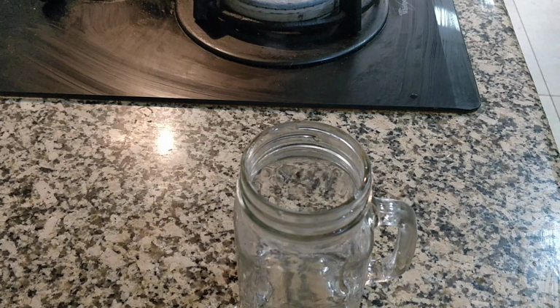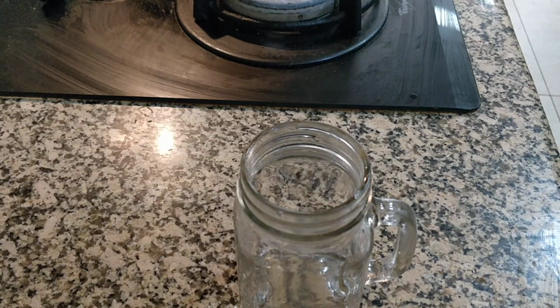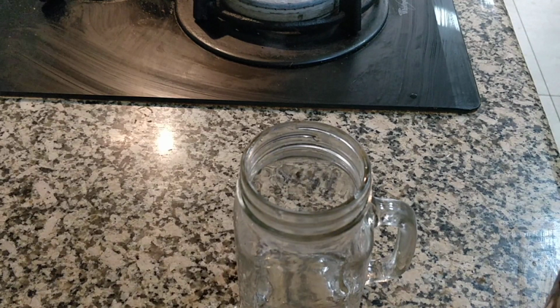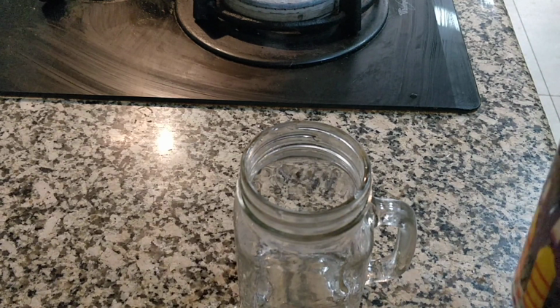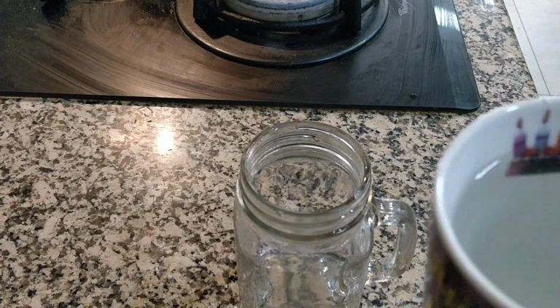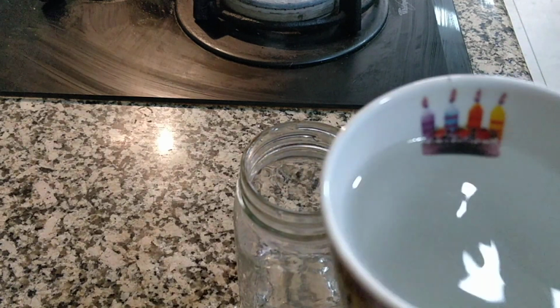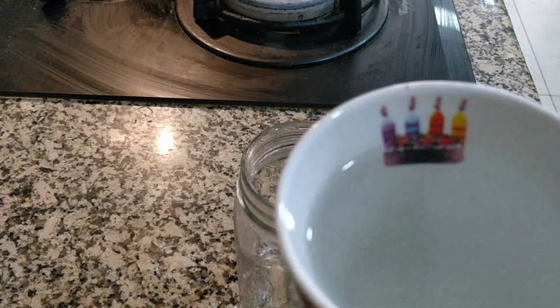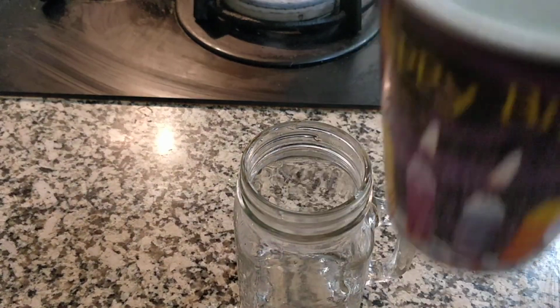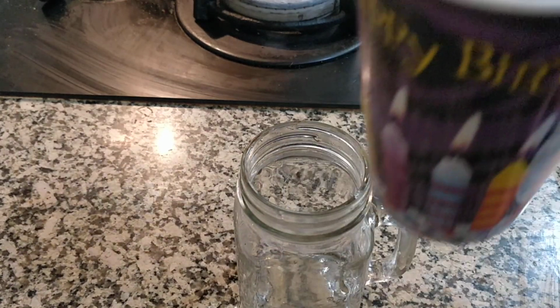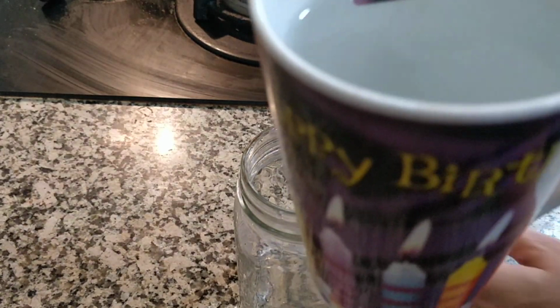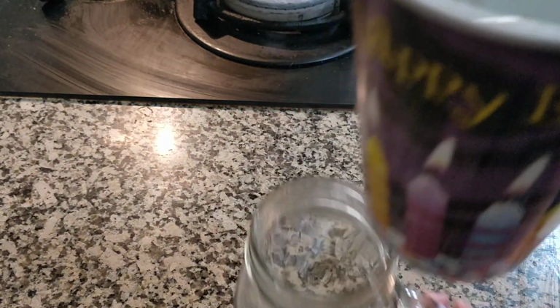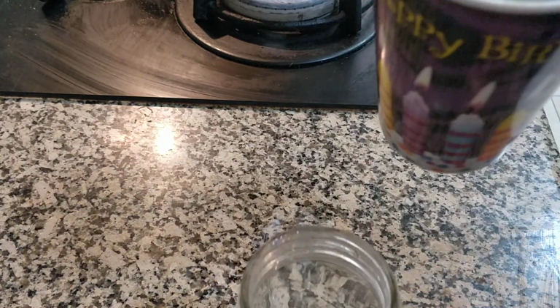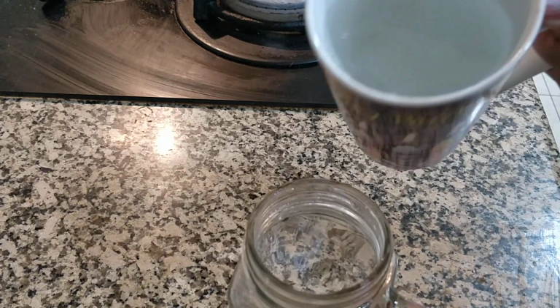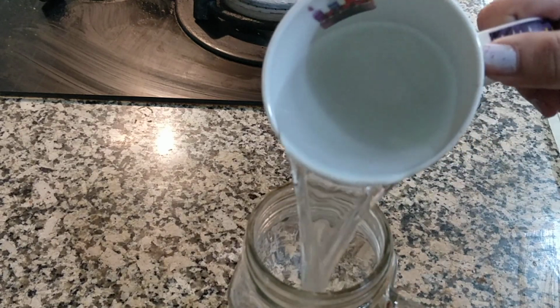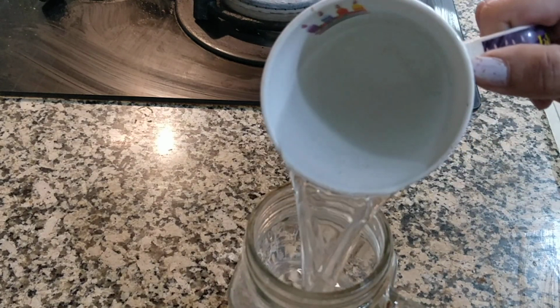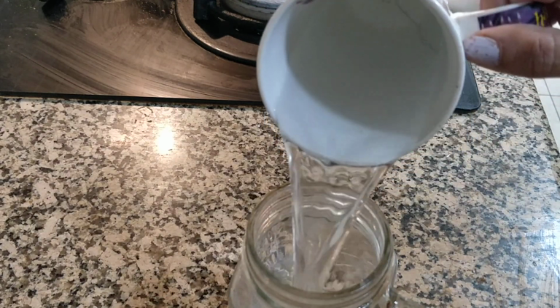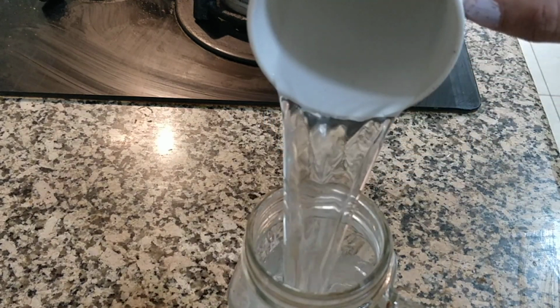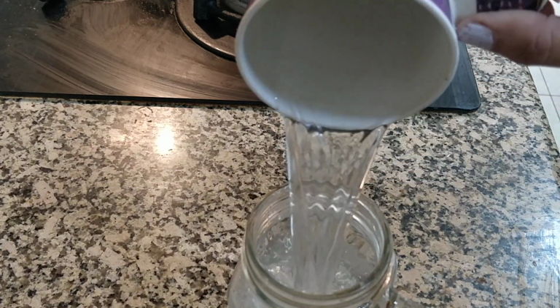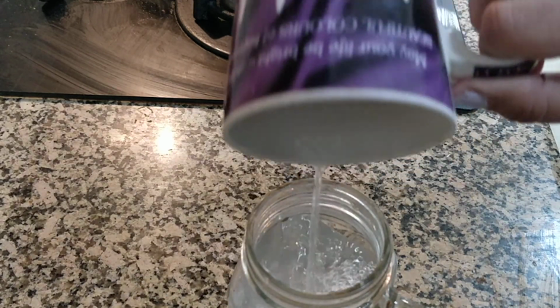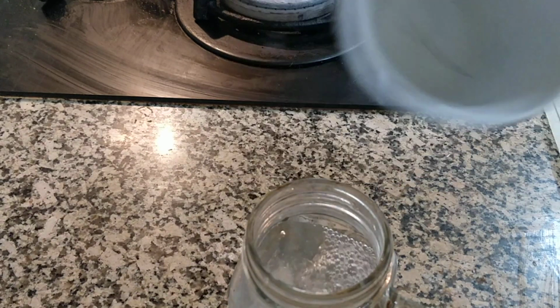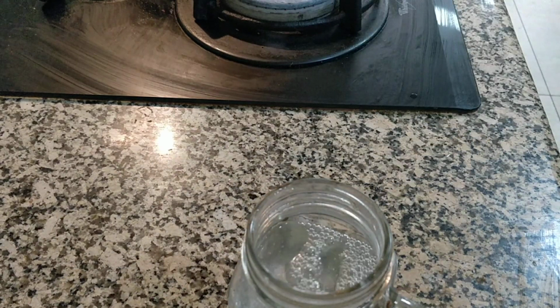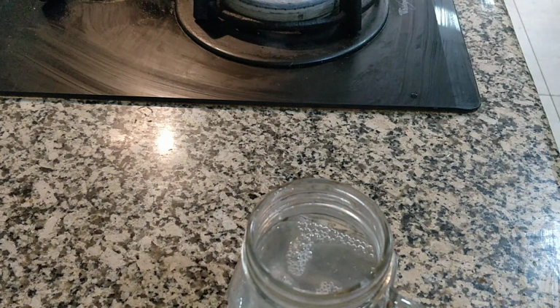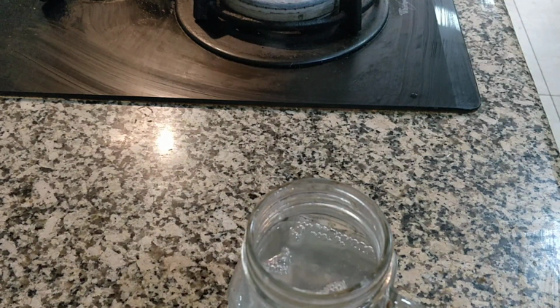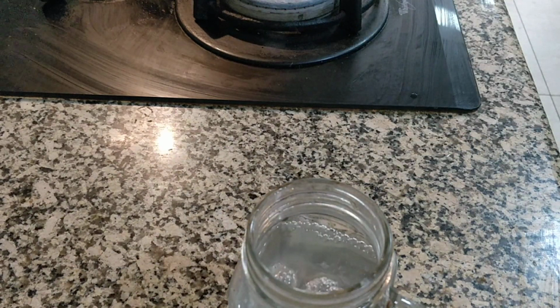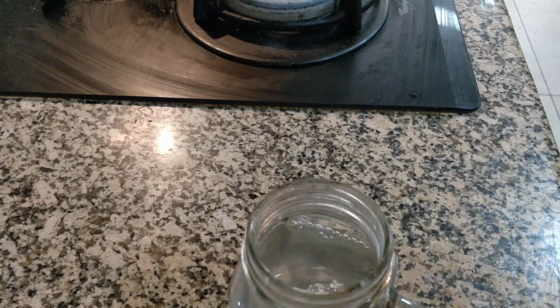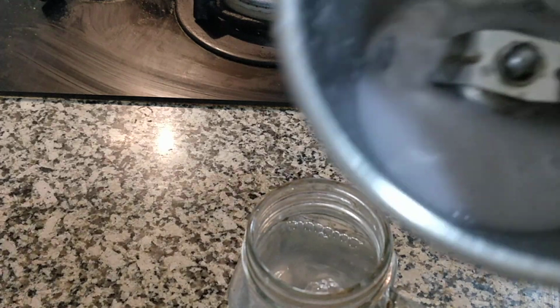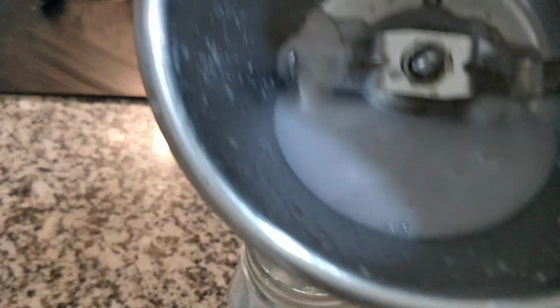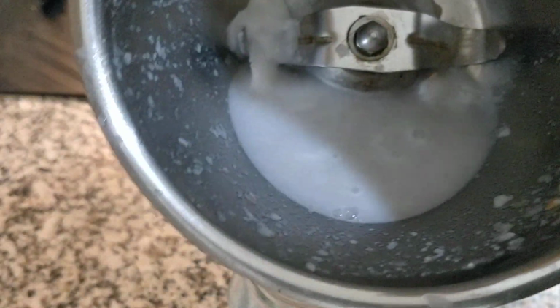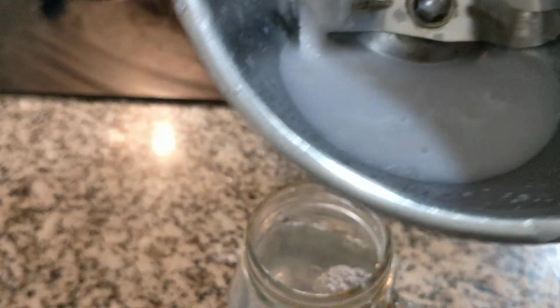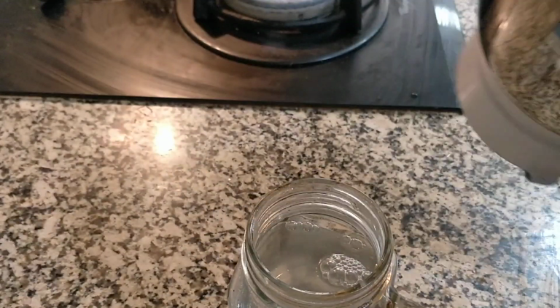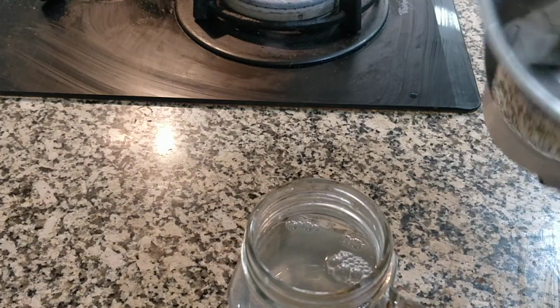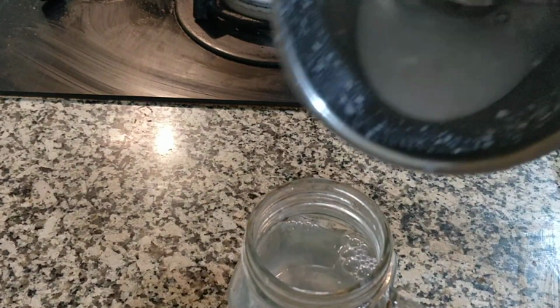So I am going to take coconut water, fresh coconut water. And here I have taken tender coconut, I have just grinded it. So I am going to put that also.